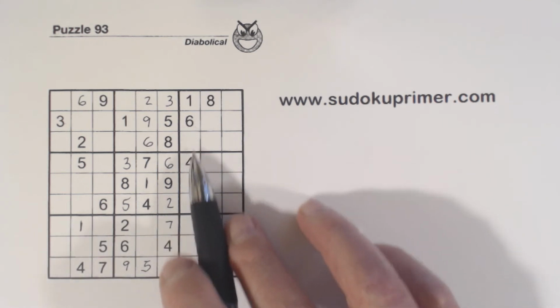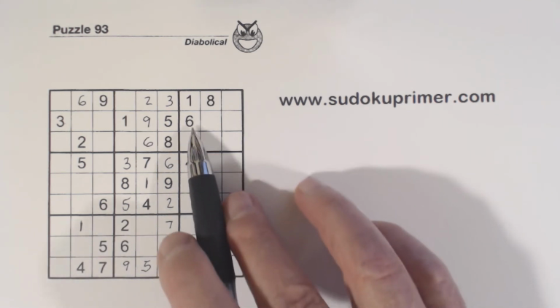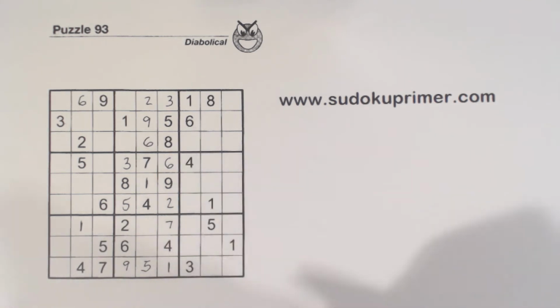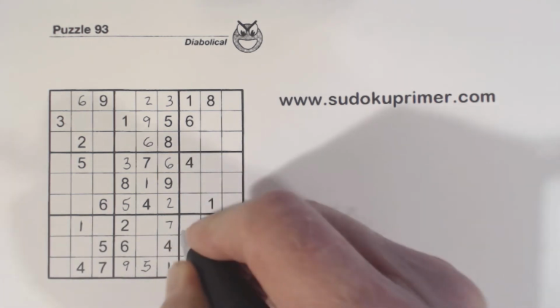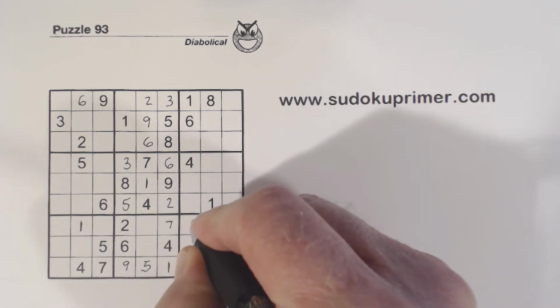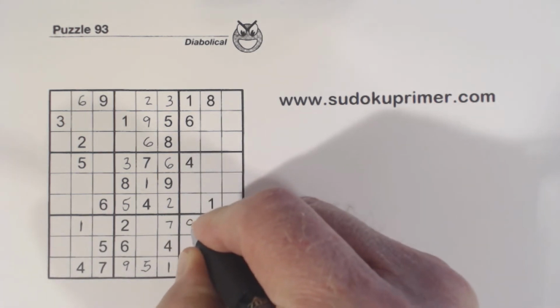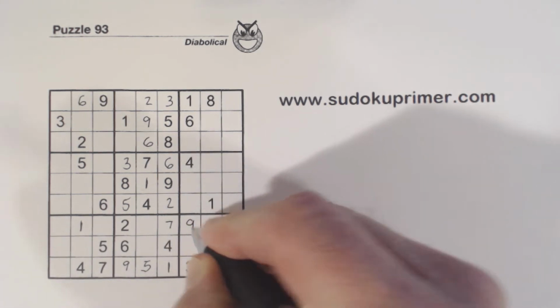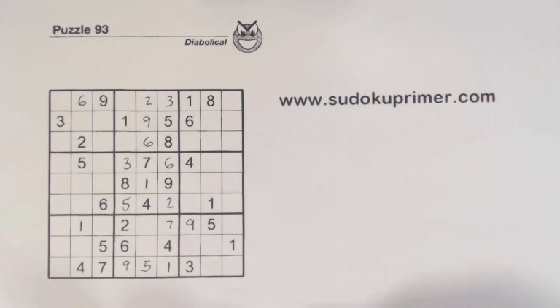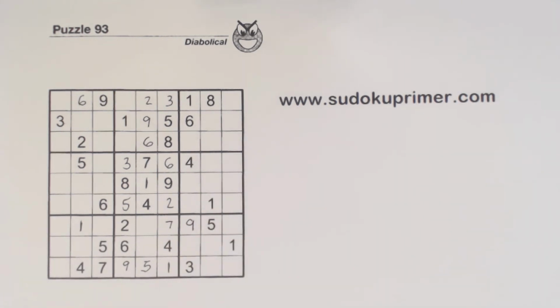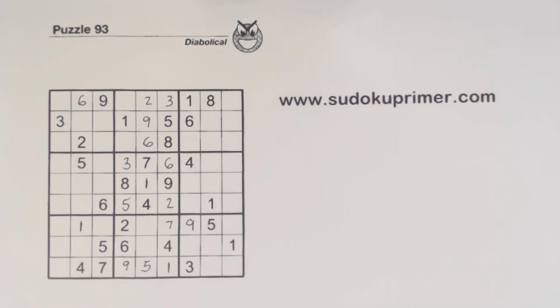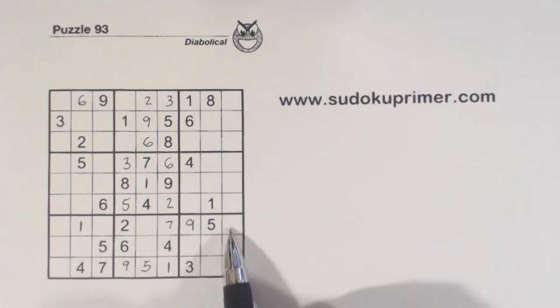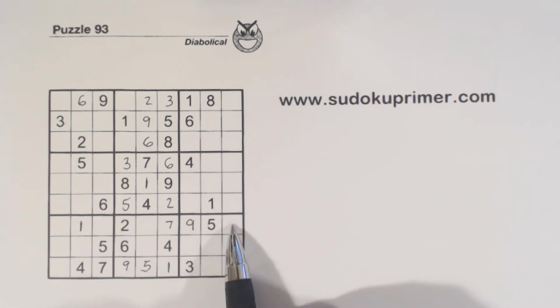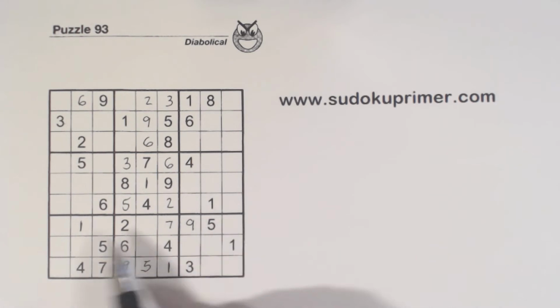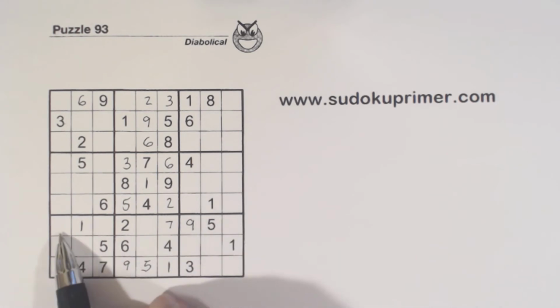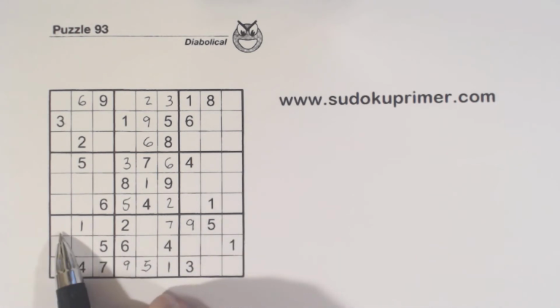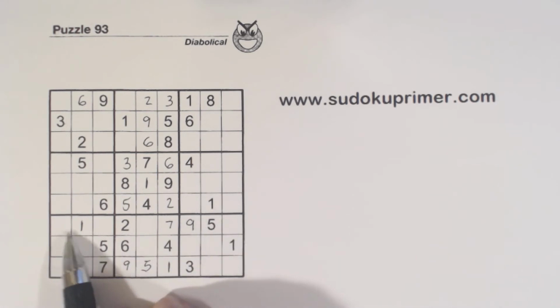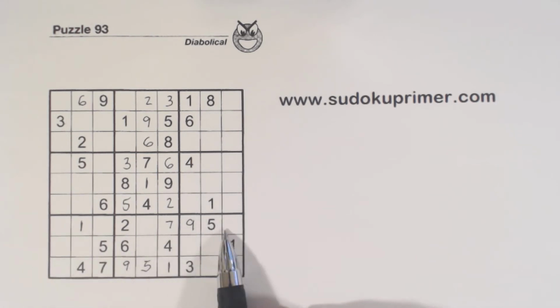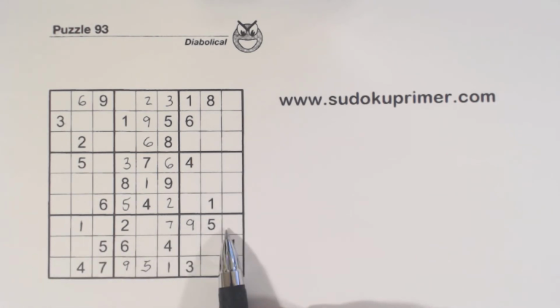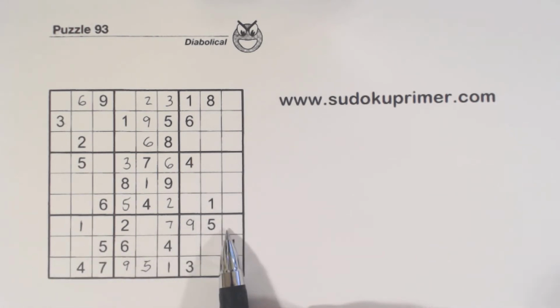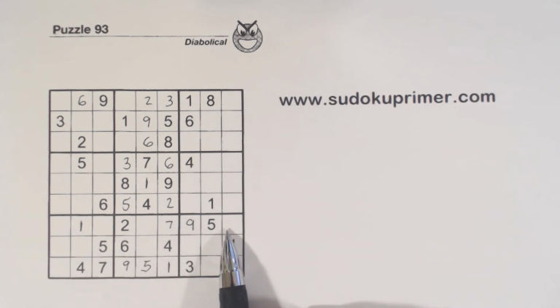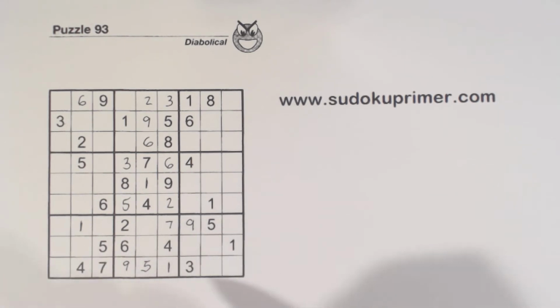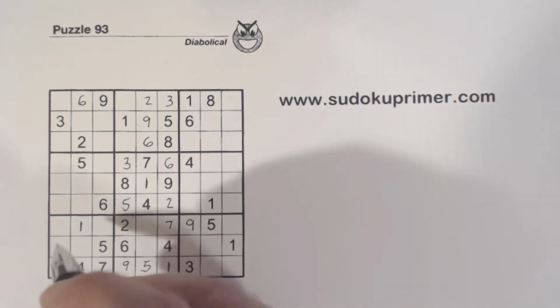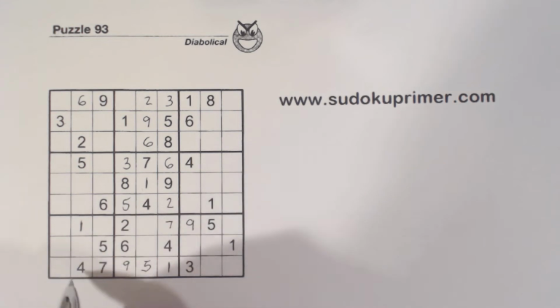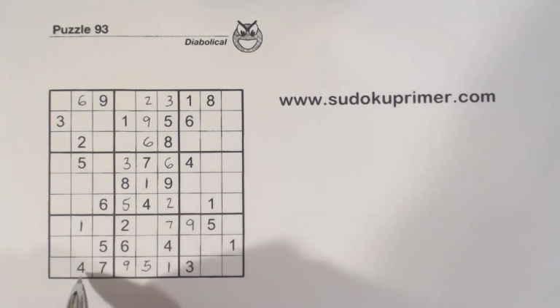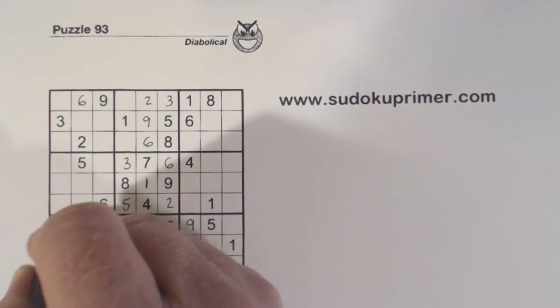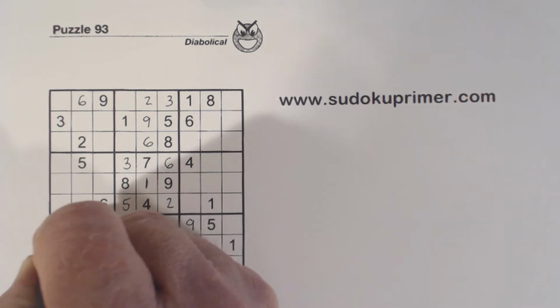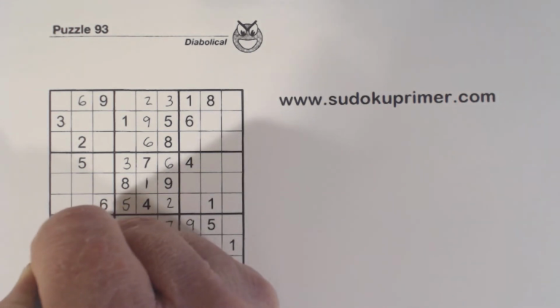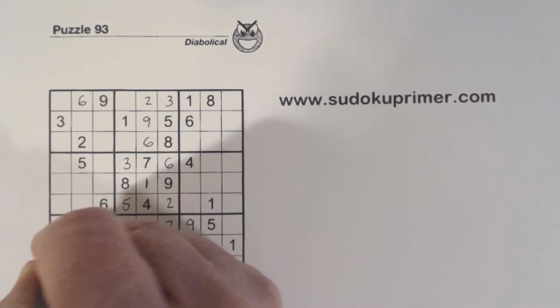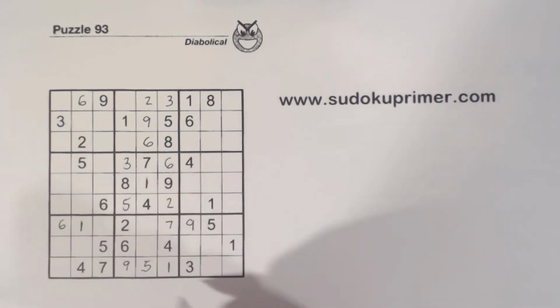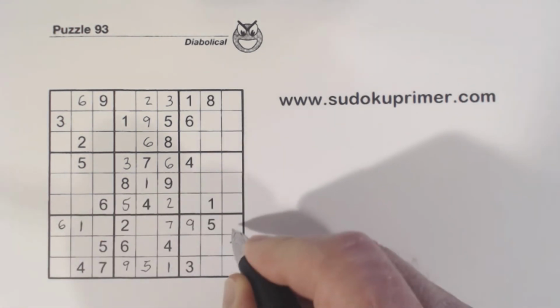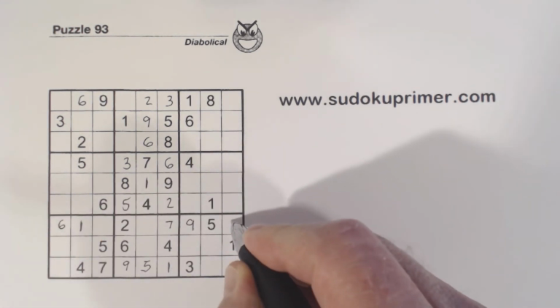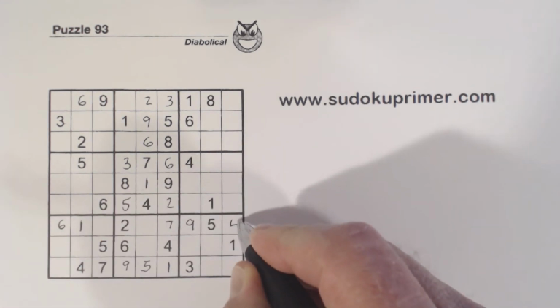There's a 4 and a 6 there, so that's a 9. We're left with a 4 and a 6. There's a 4 here, so we know that's a 6 and that's a 4.